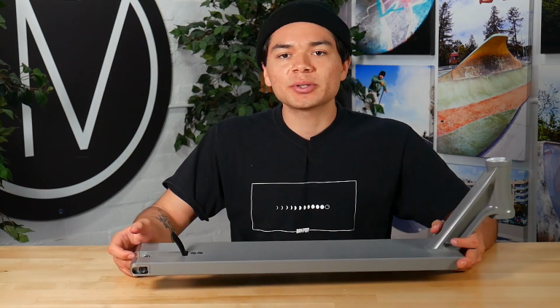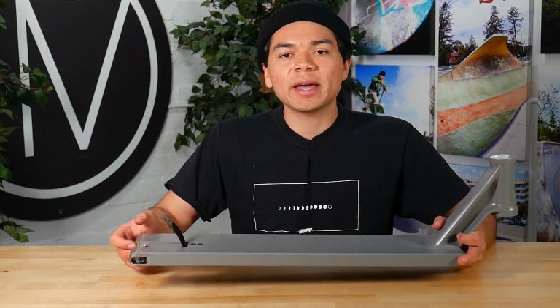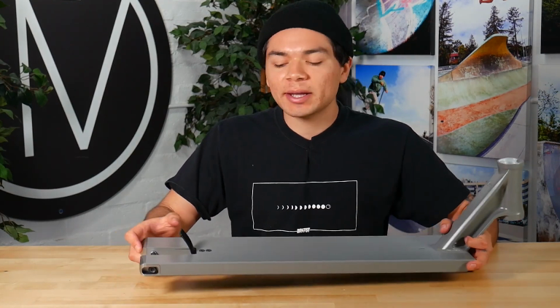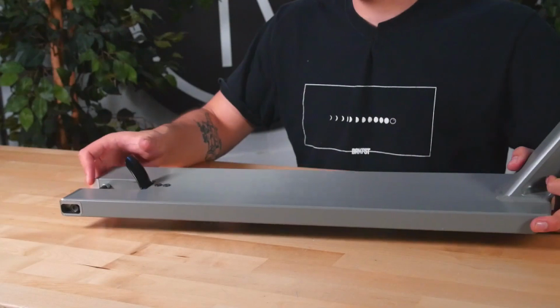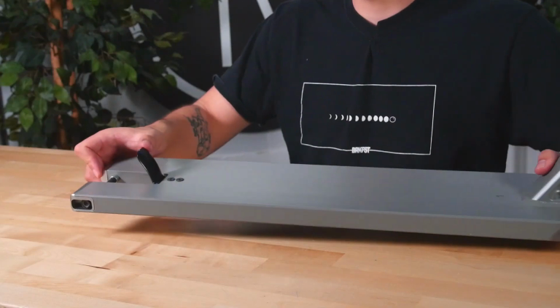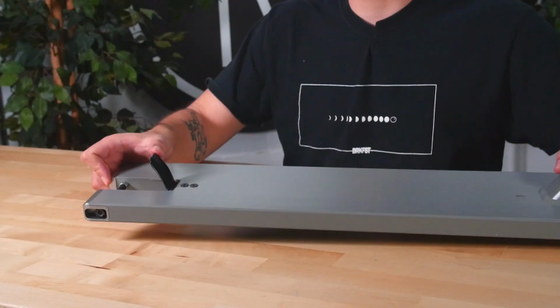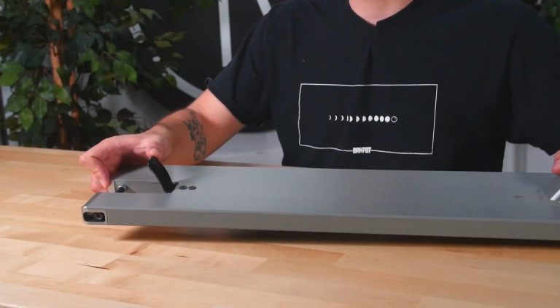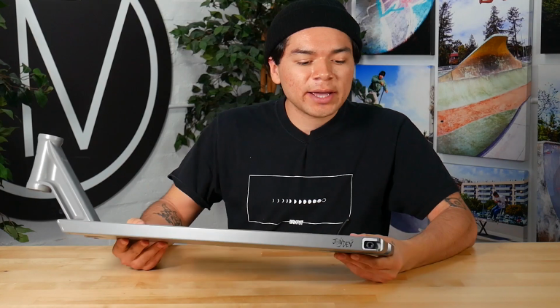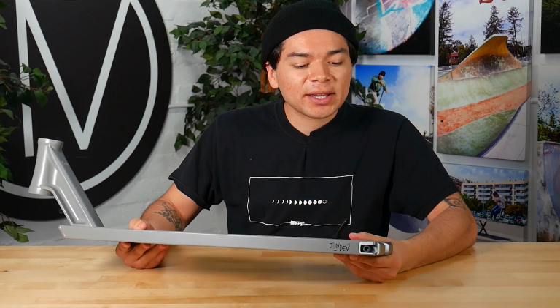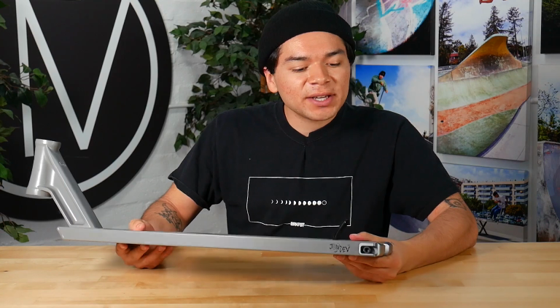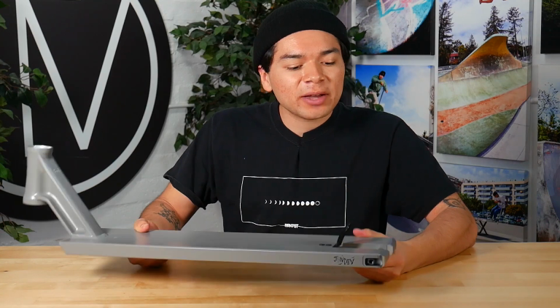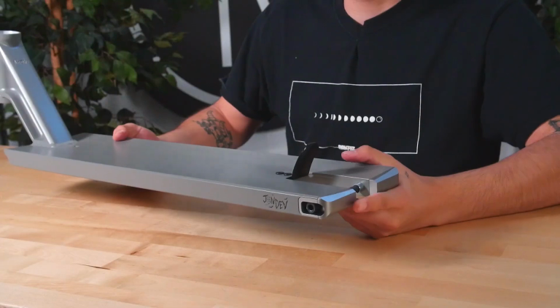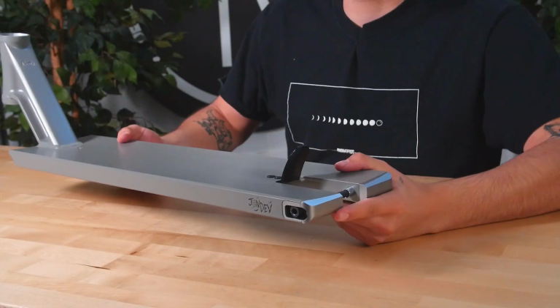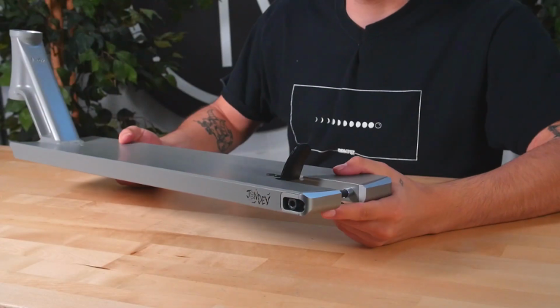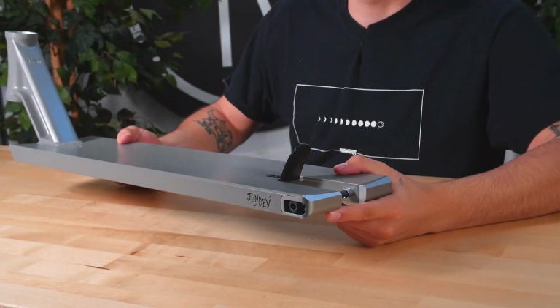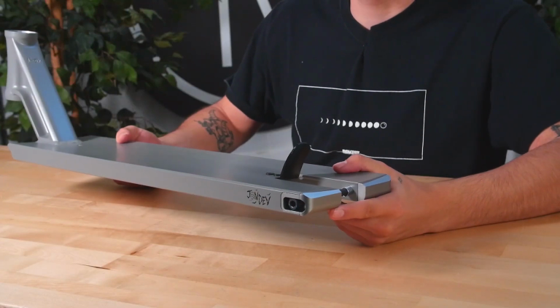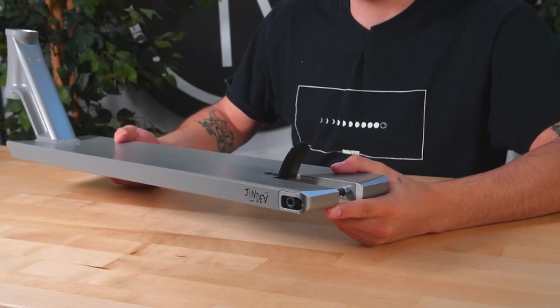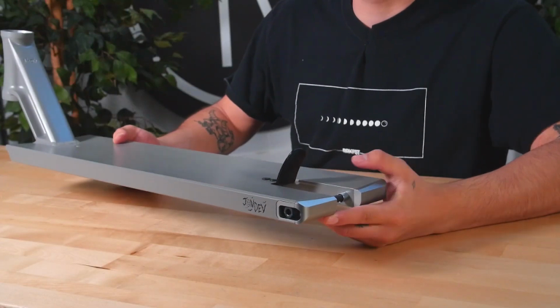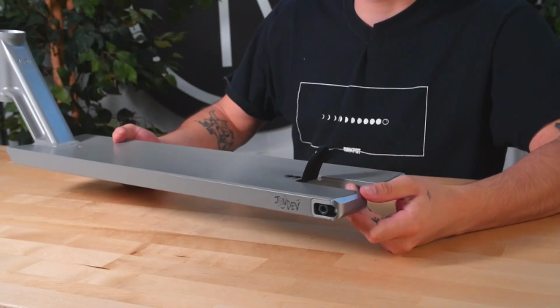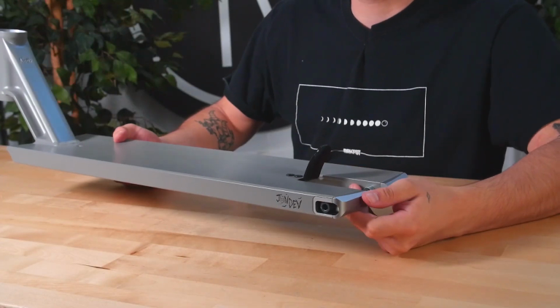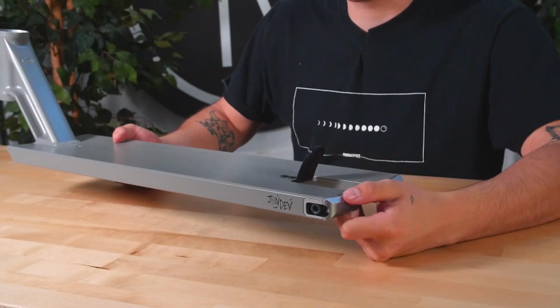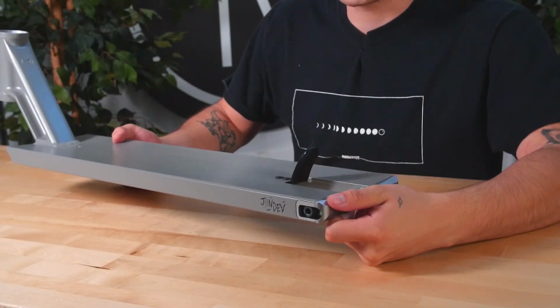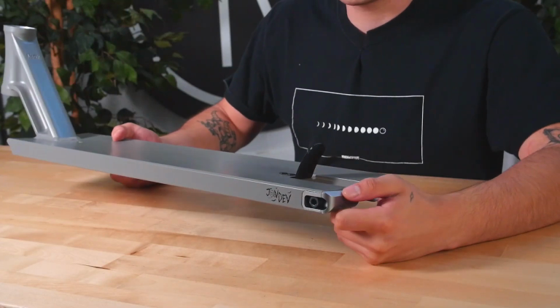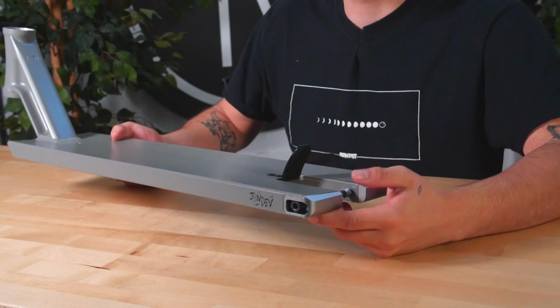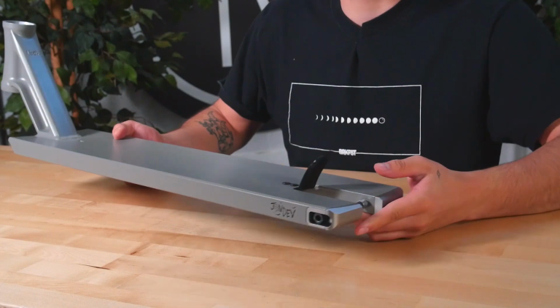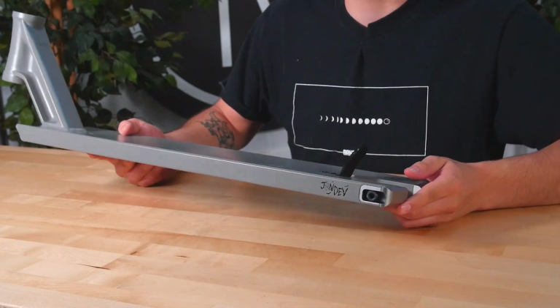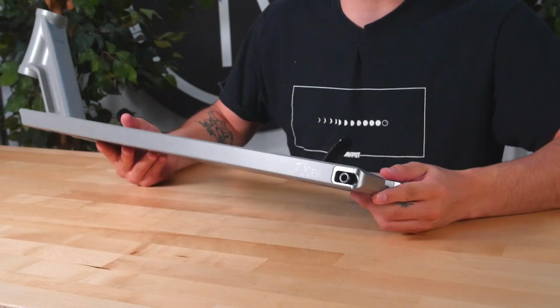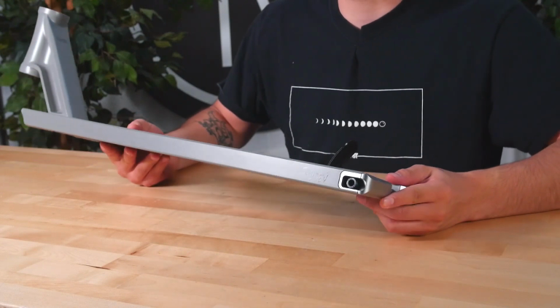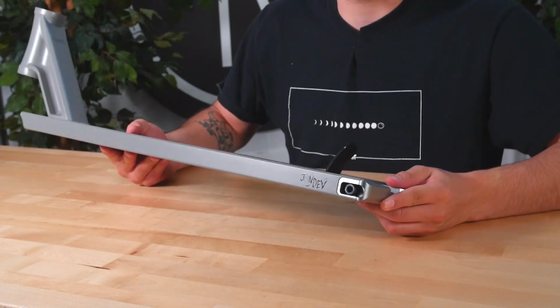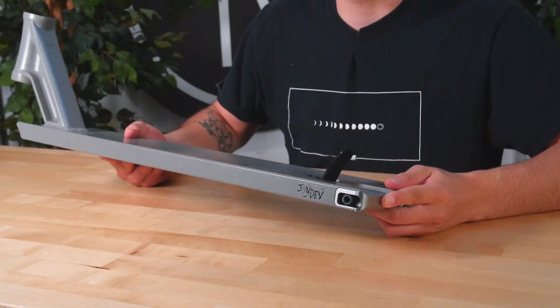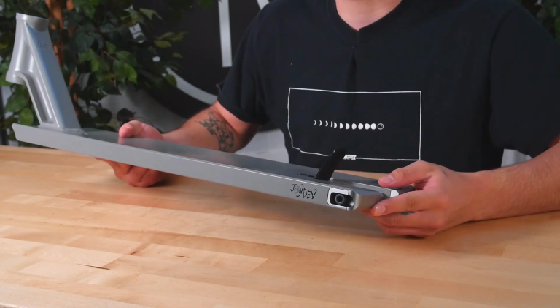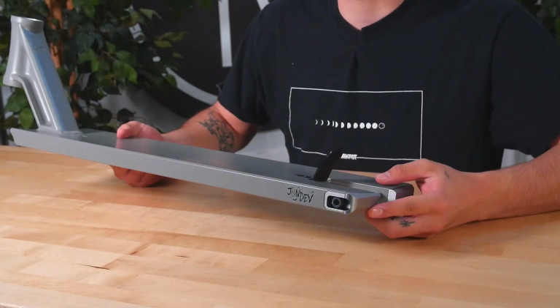Going towards the back of the deck, we have a 2 bolt foot fender. At the back end of the deck, we have 2 fully CNC'd aluminum deck ends. These also have a rounded shape to them which in return will make your grinds feel a lot more smoother and consistent.